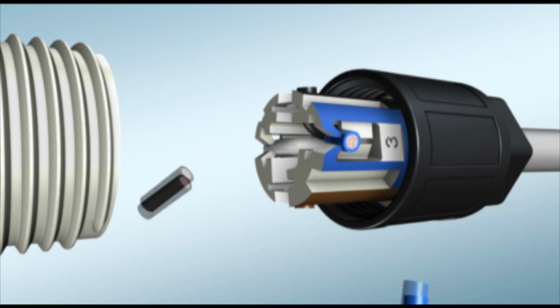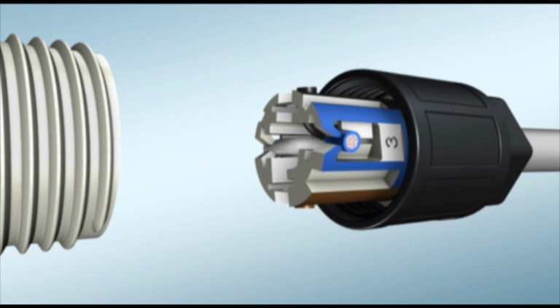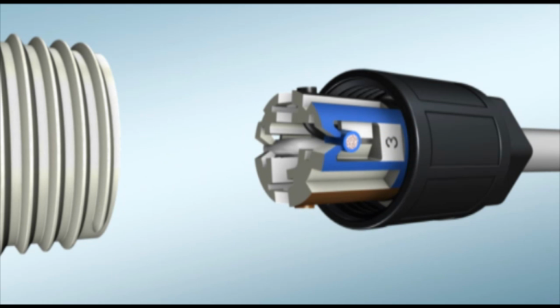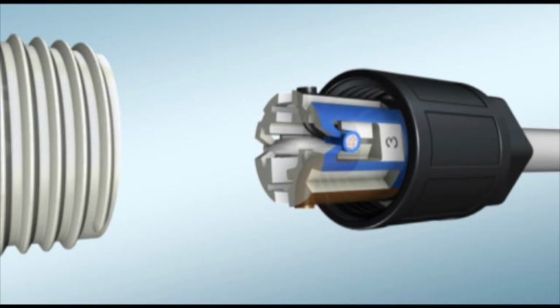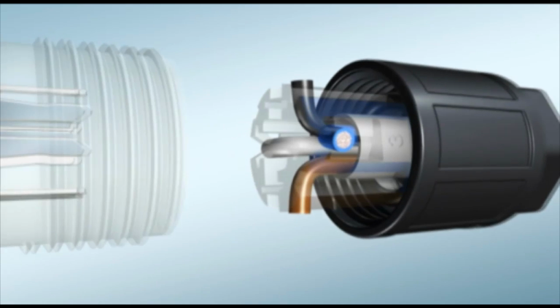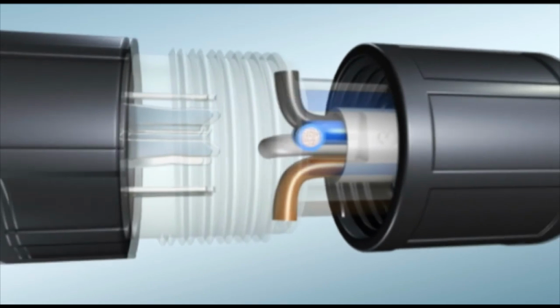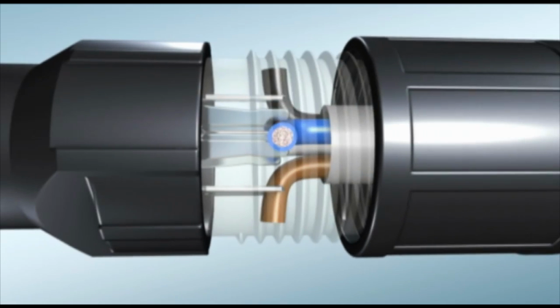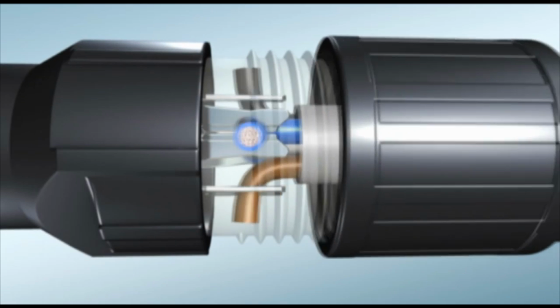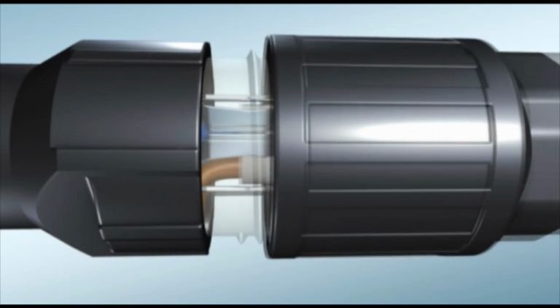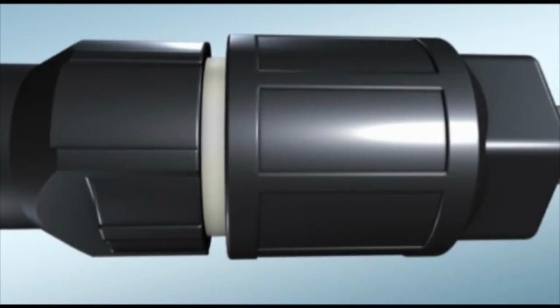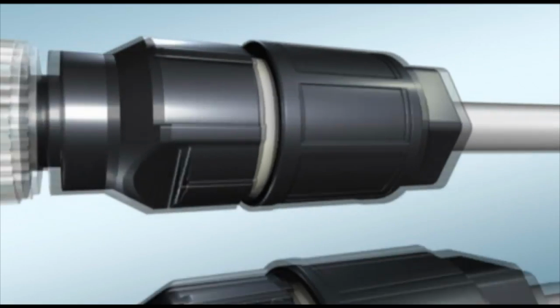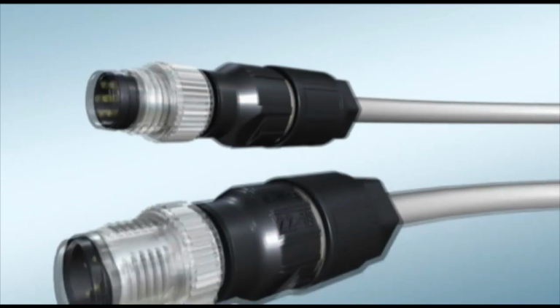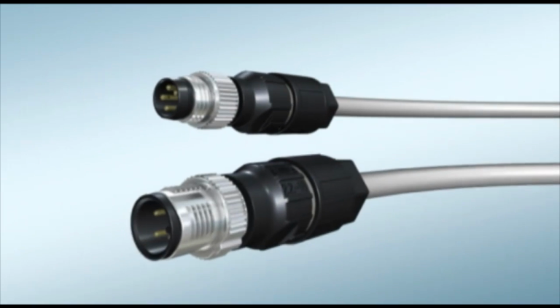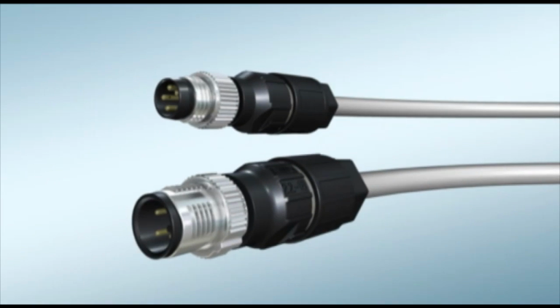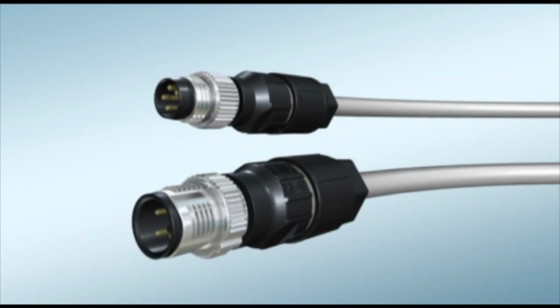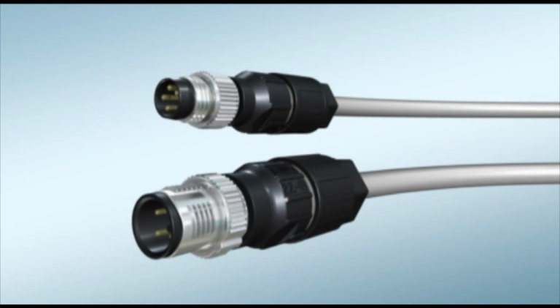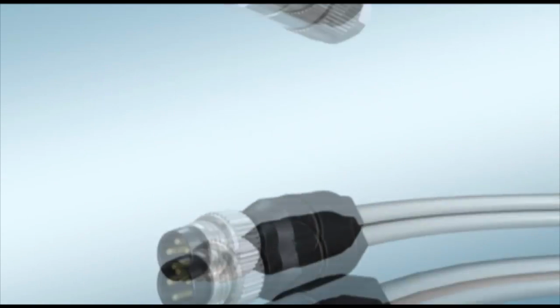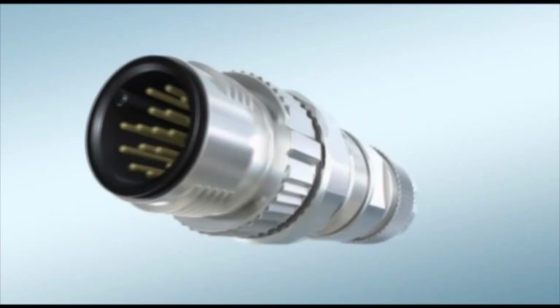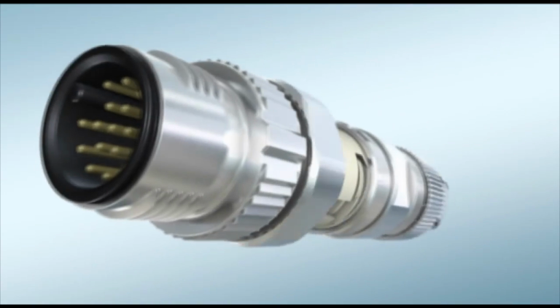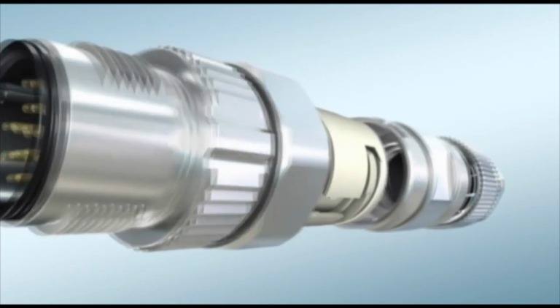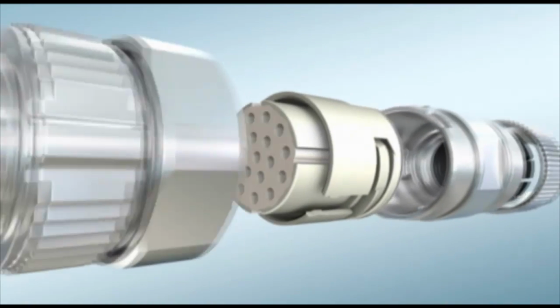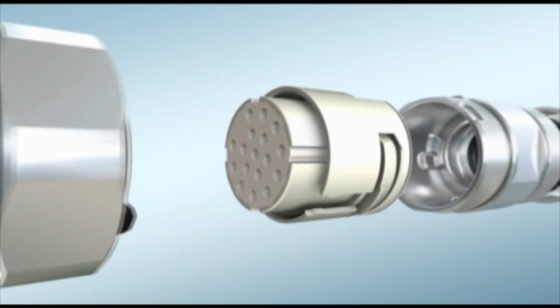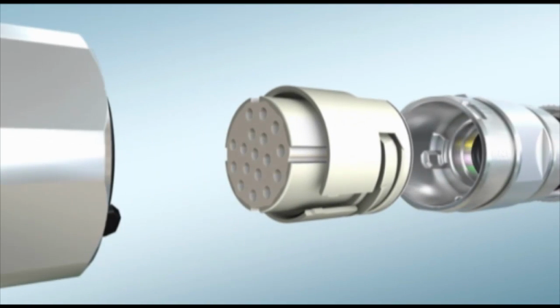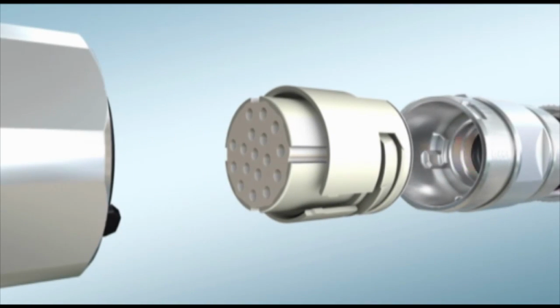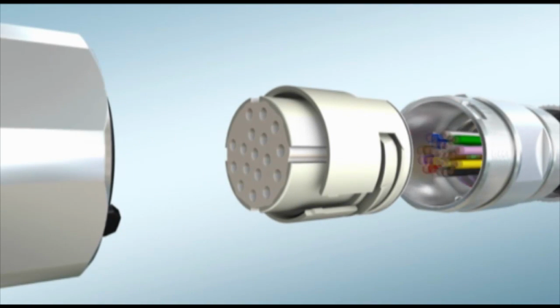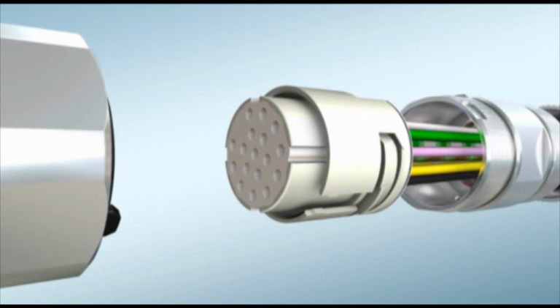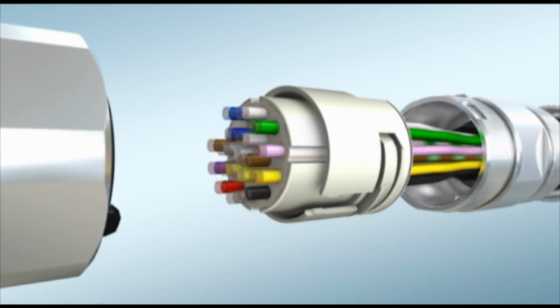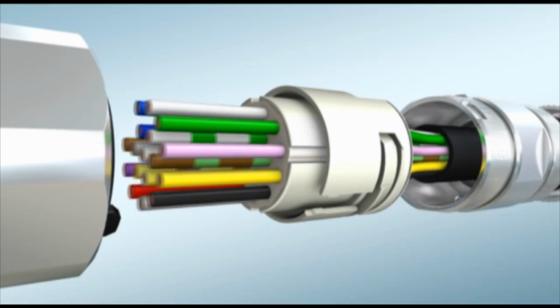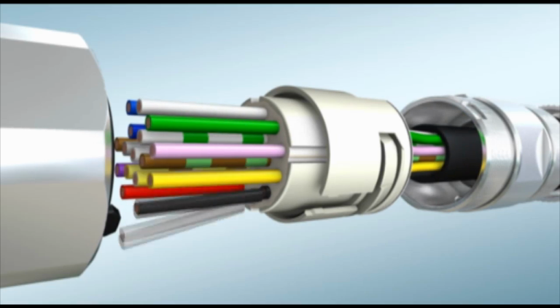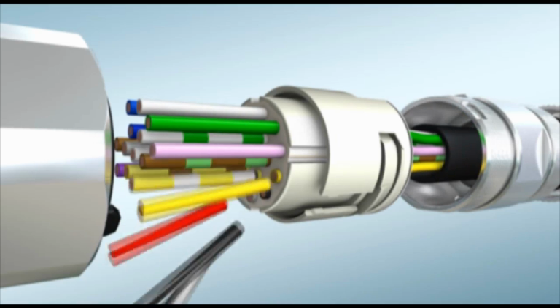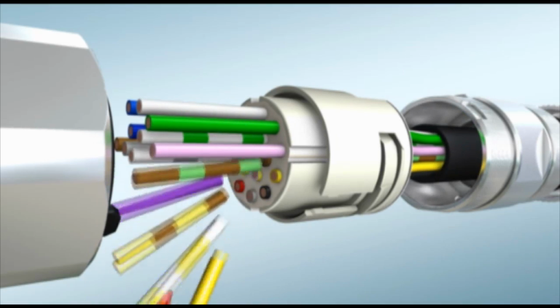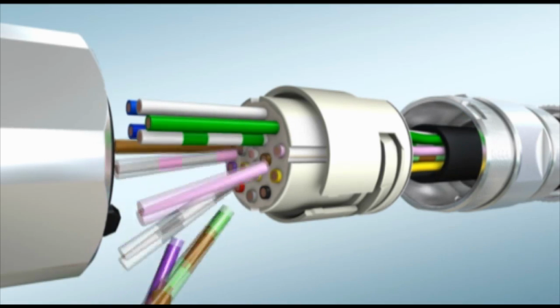Open up new fields of application with the unique high-position M12 connectors. Piercecon connection for 17 pins.